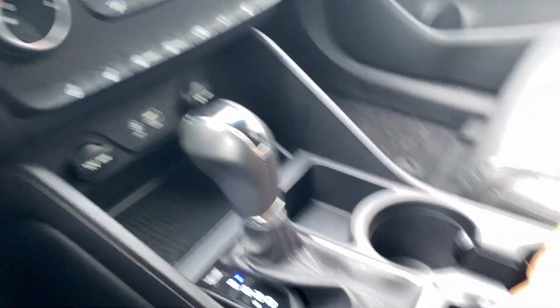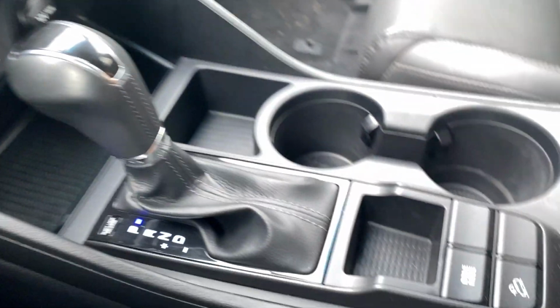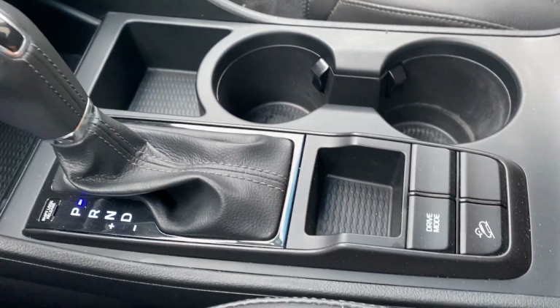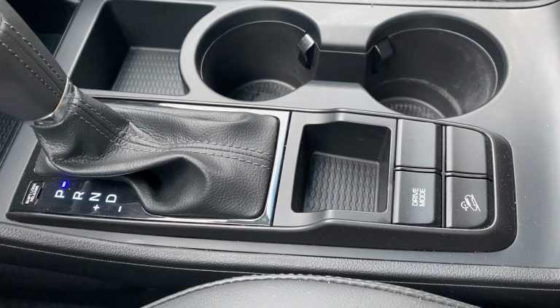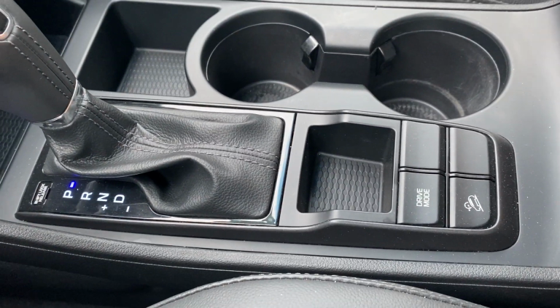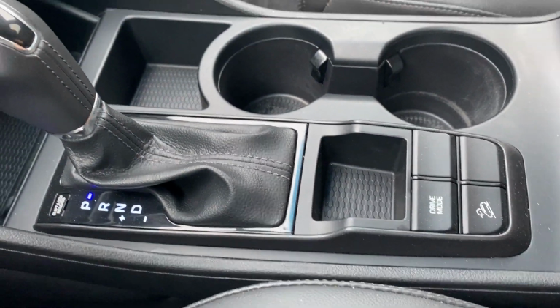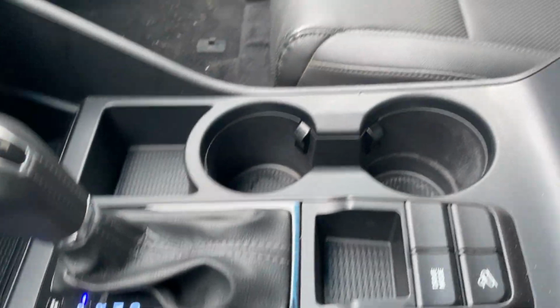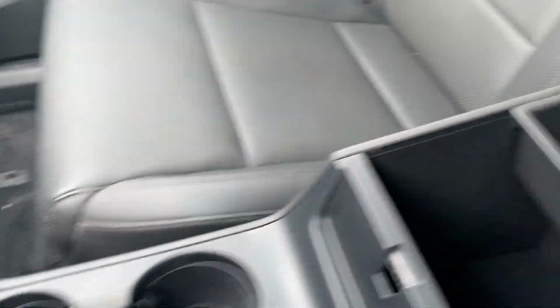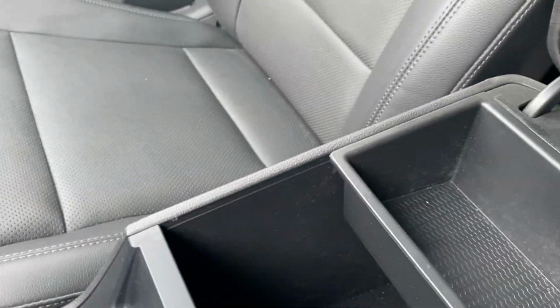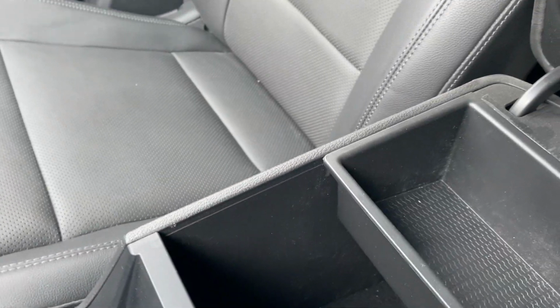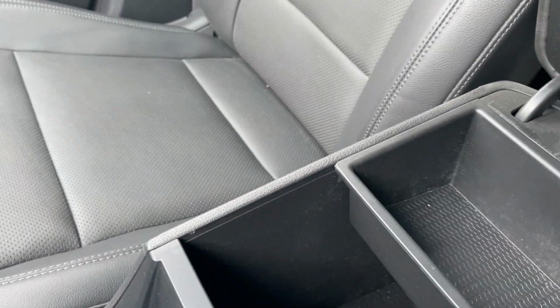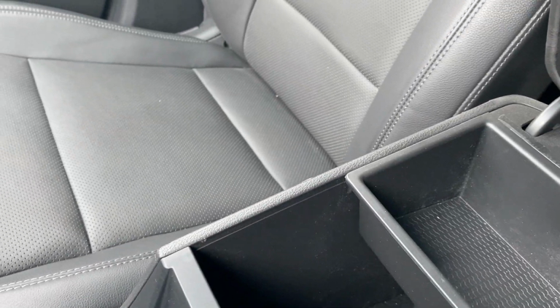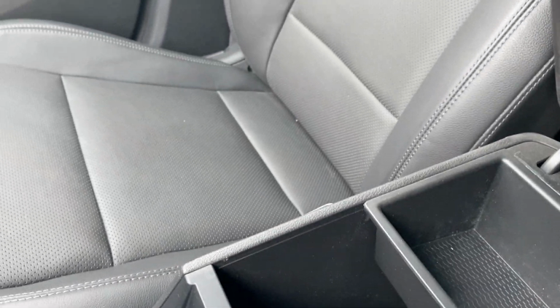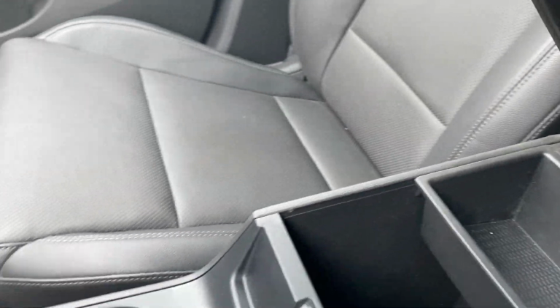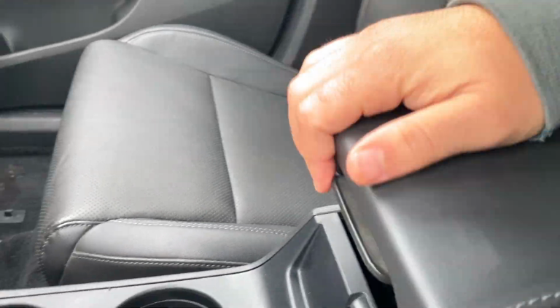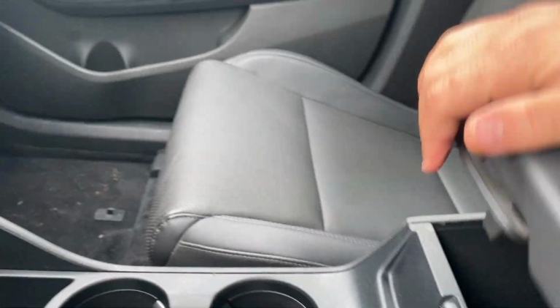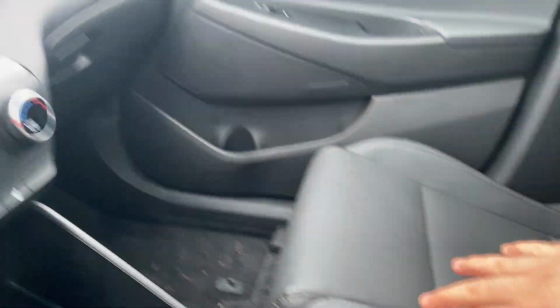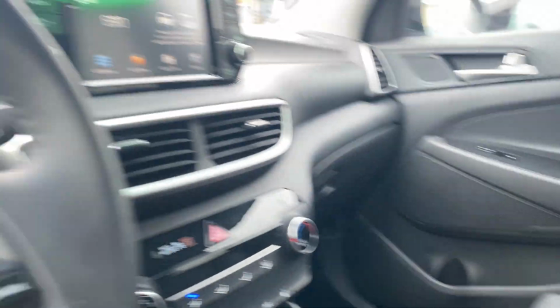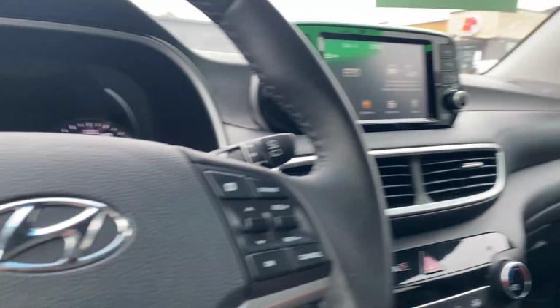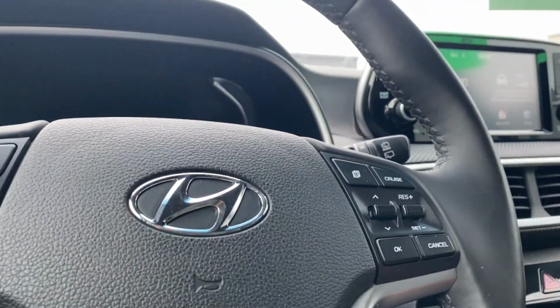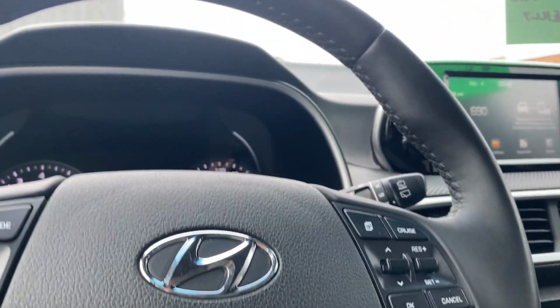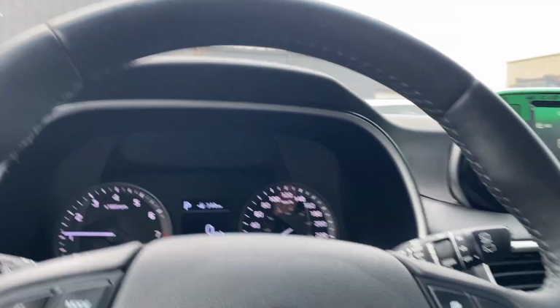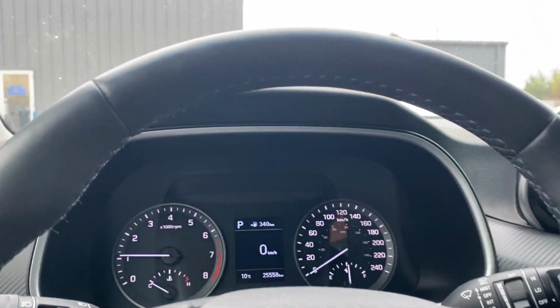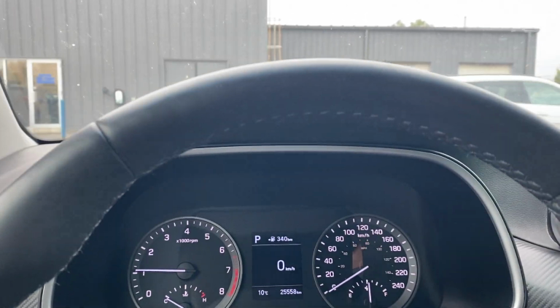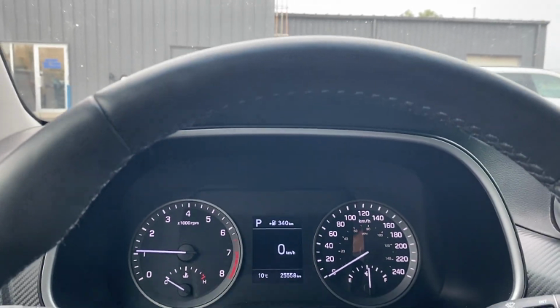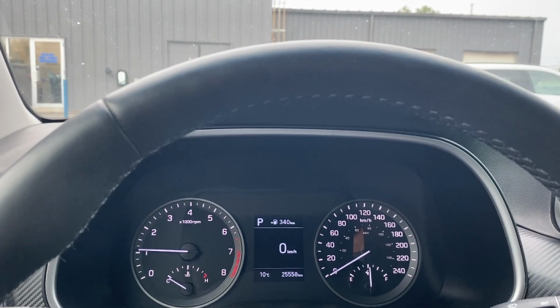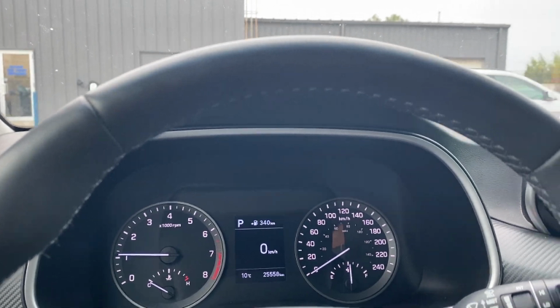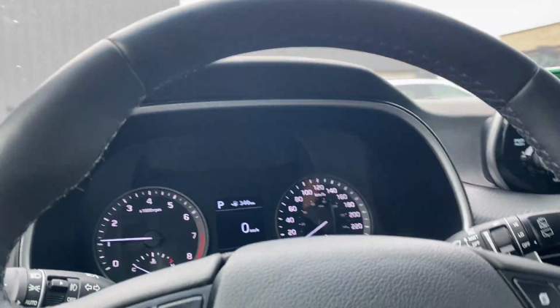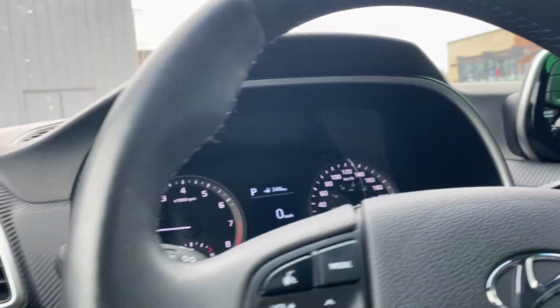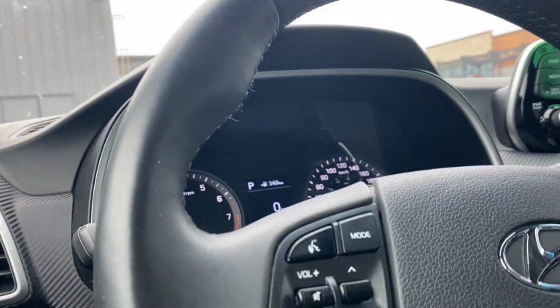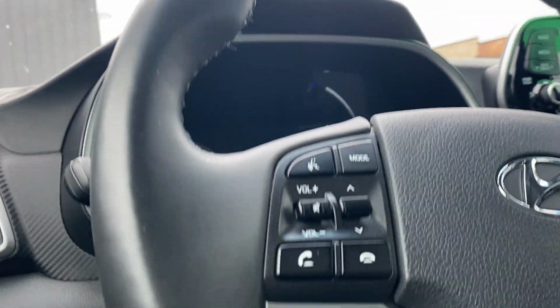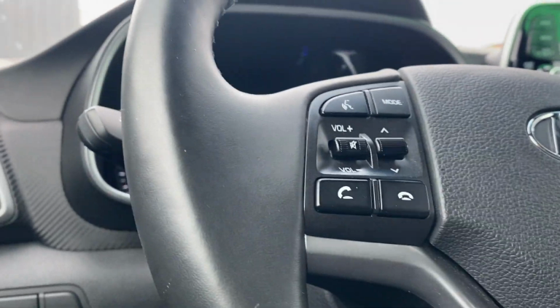You have your drive mode. Some more storage here. All in all, a beautiful looking vehicle available here at Seaway Hyundai.